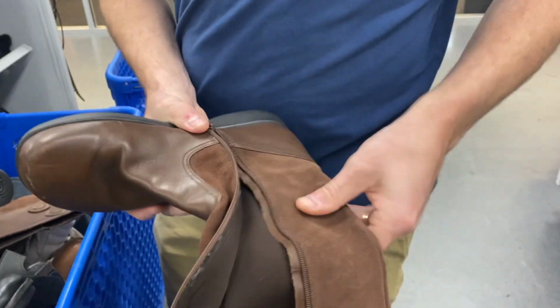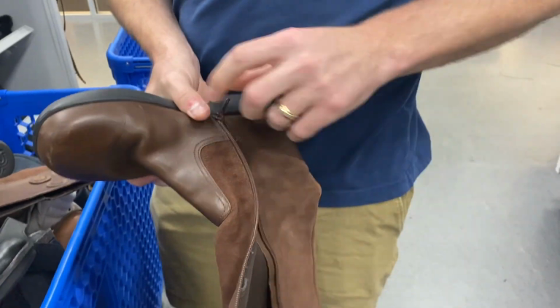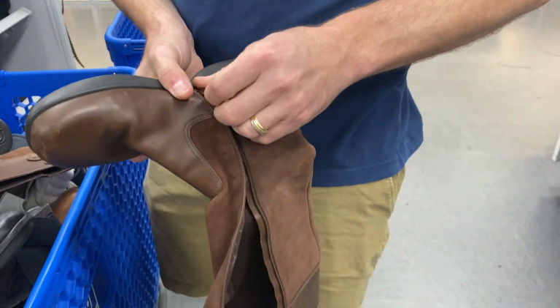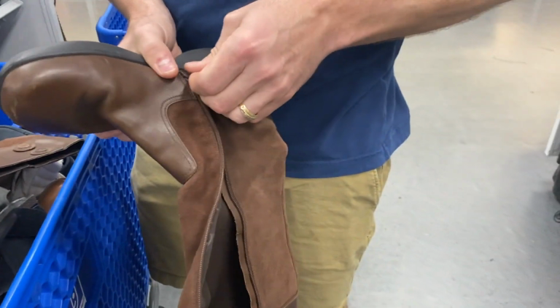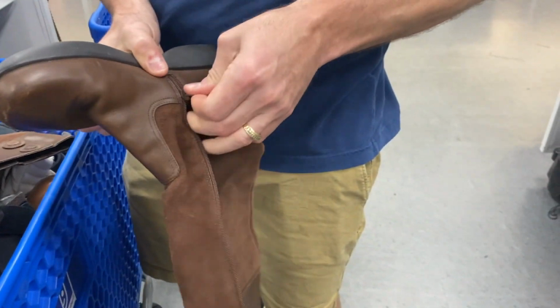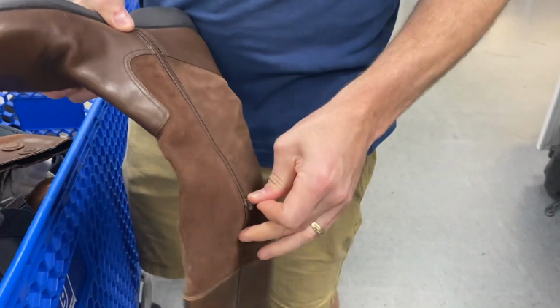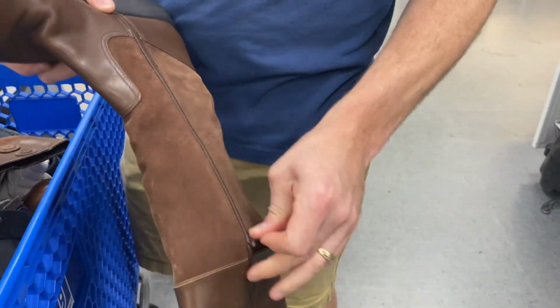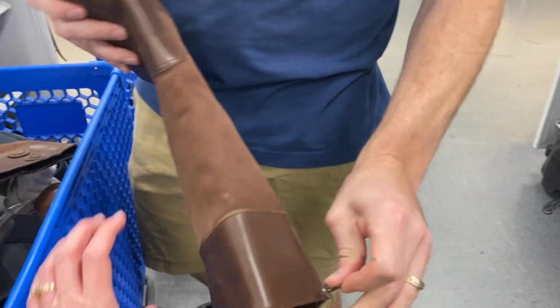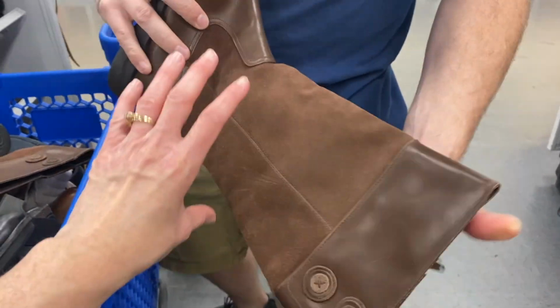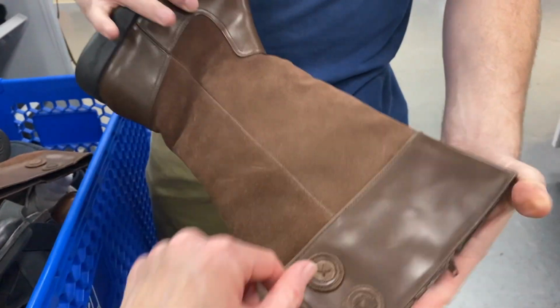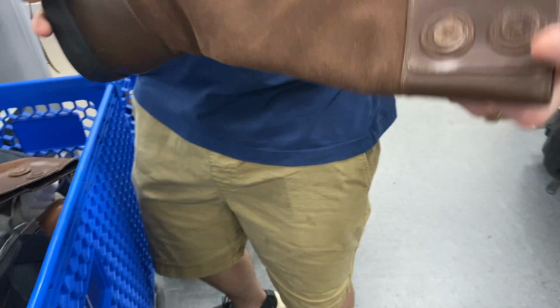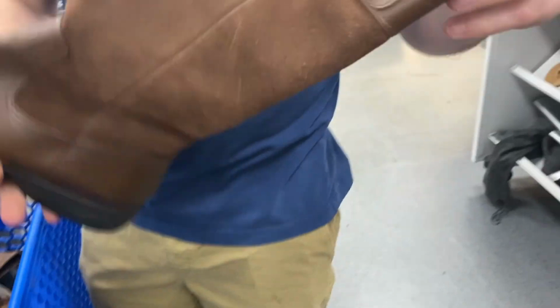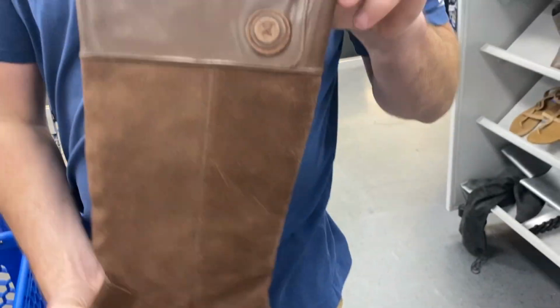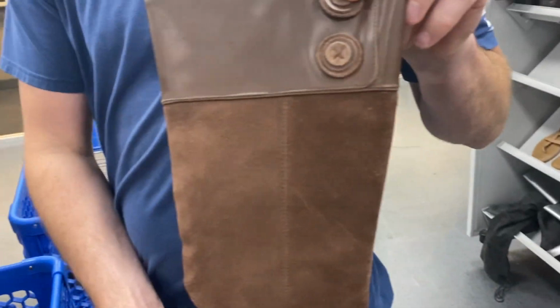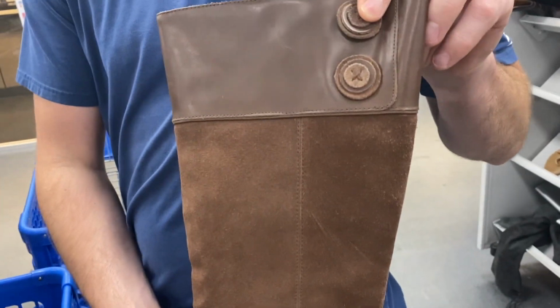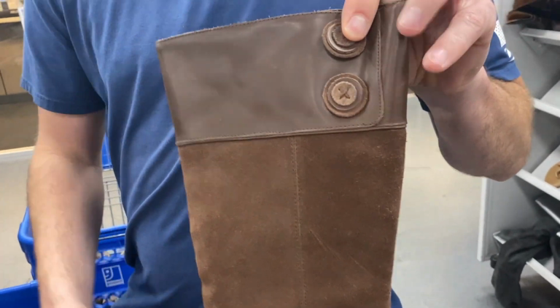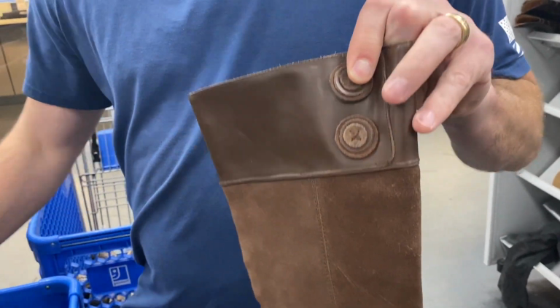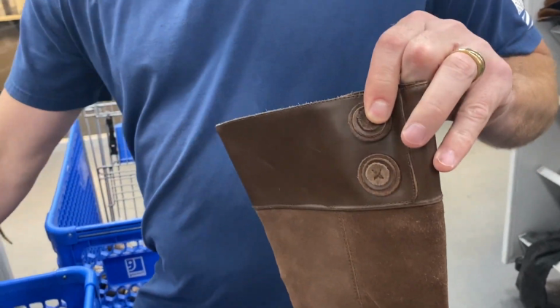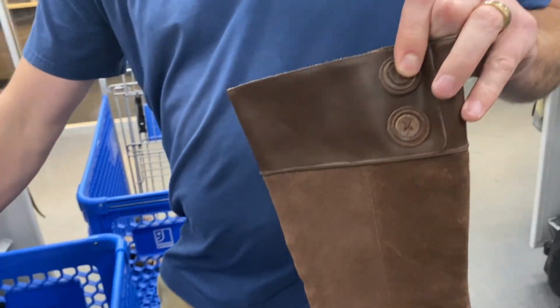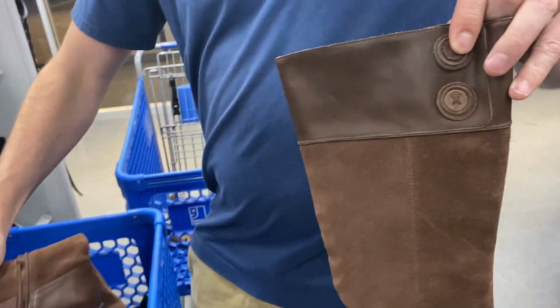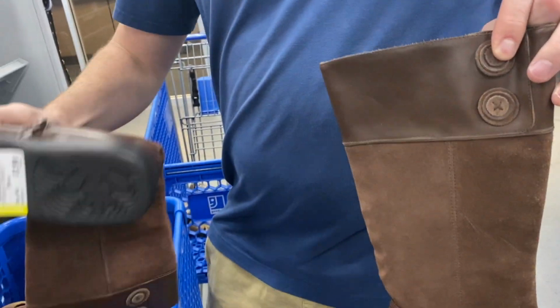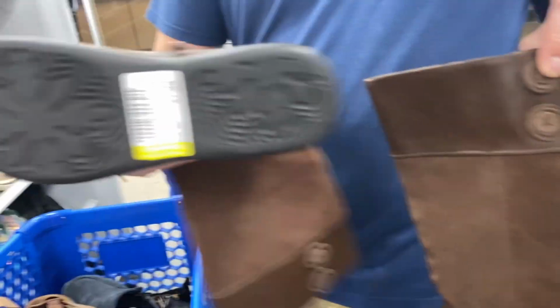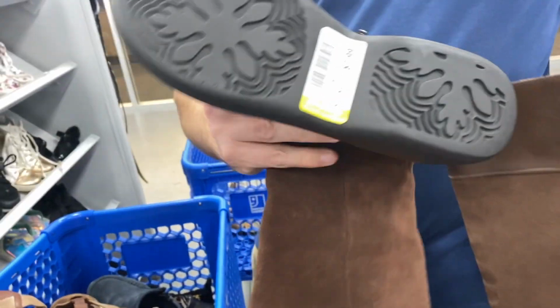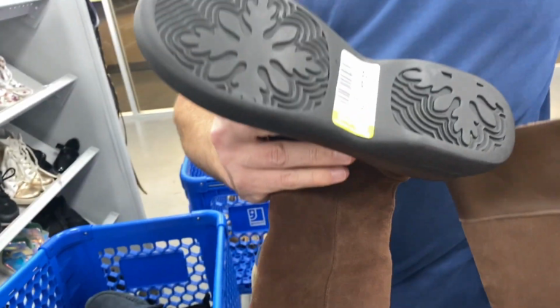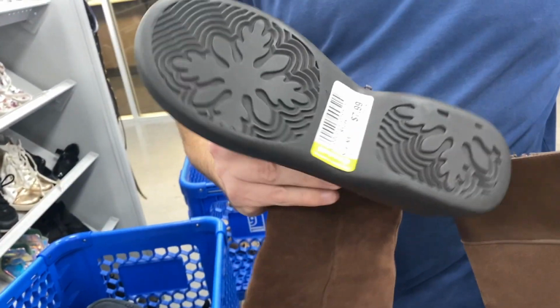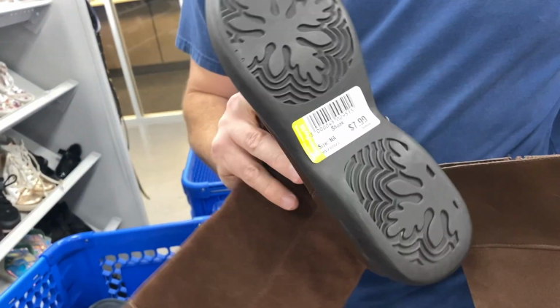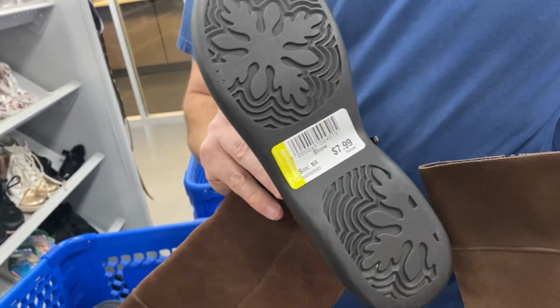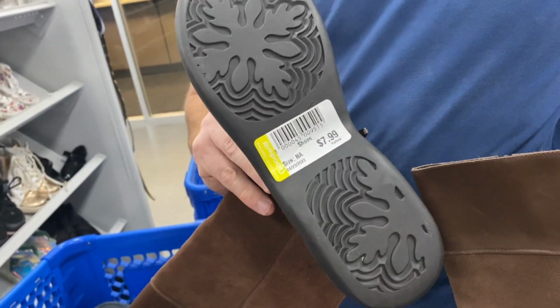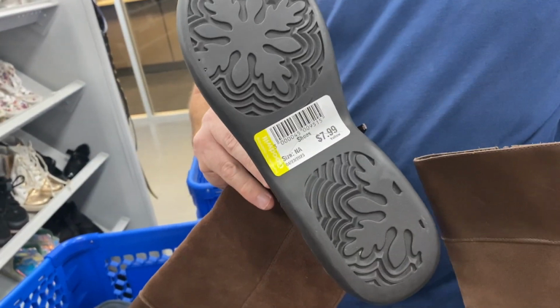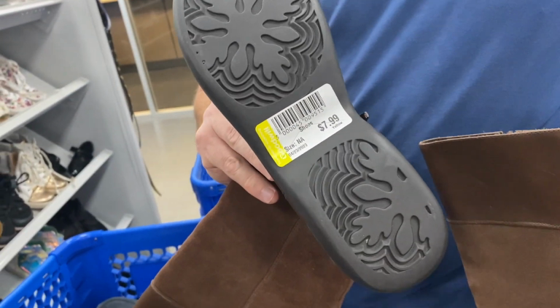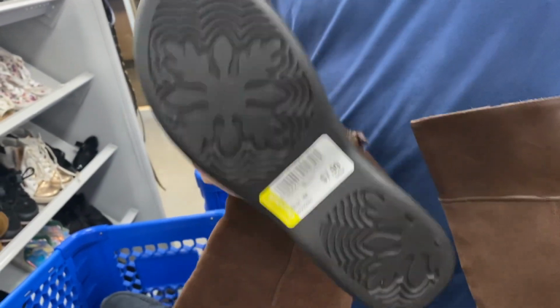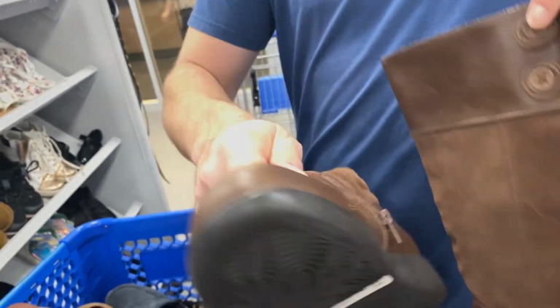There are nice little buttons on the side too. I think these will be half off — super cheap.